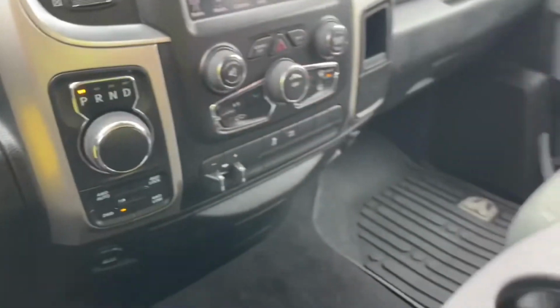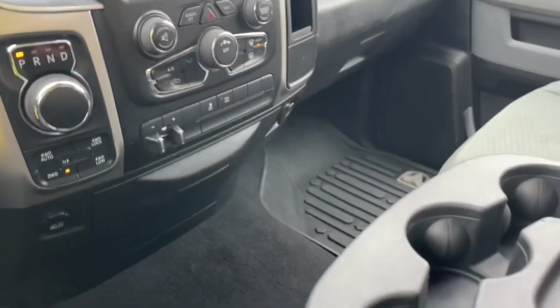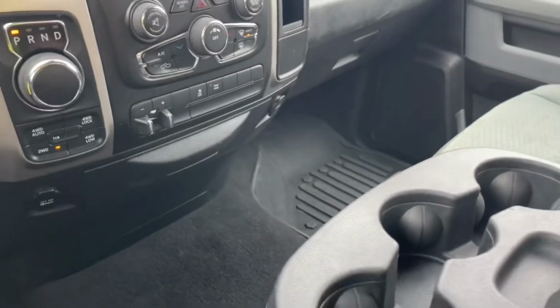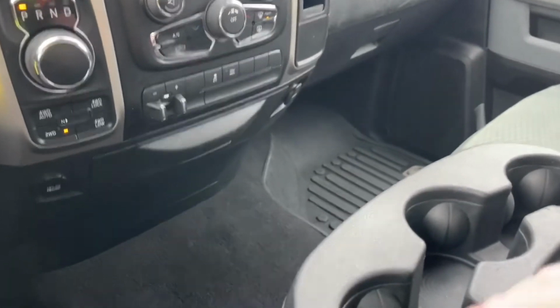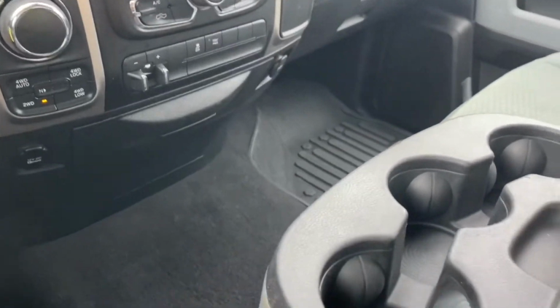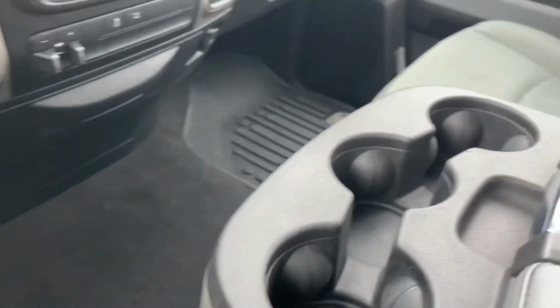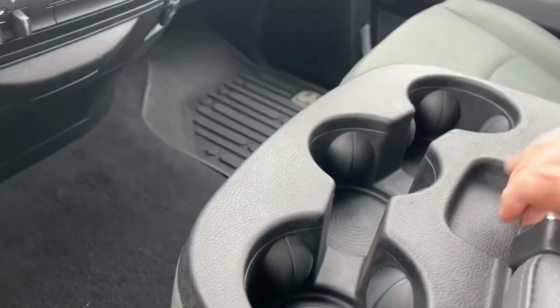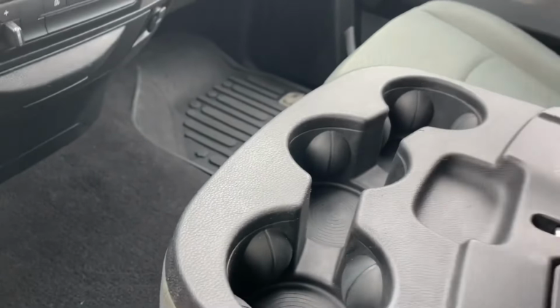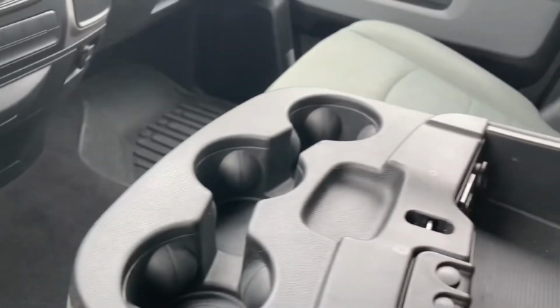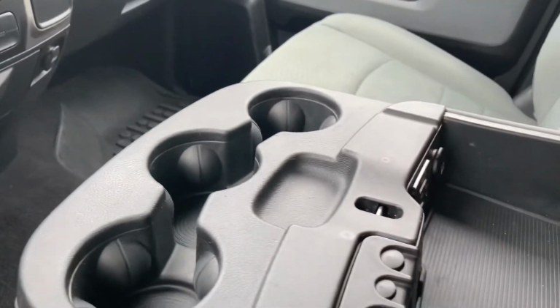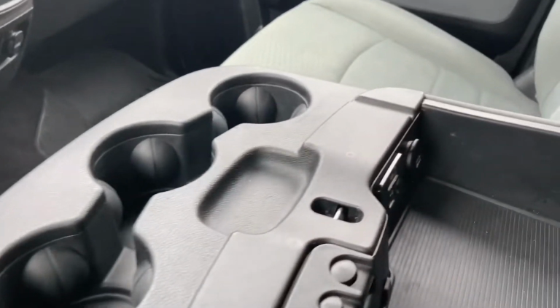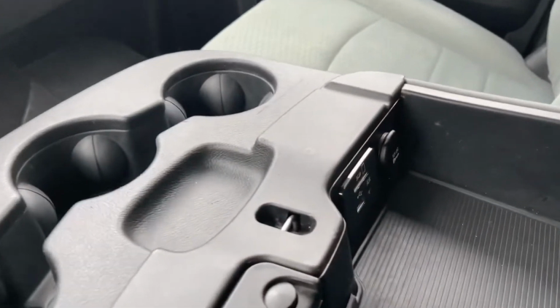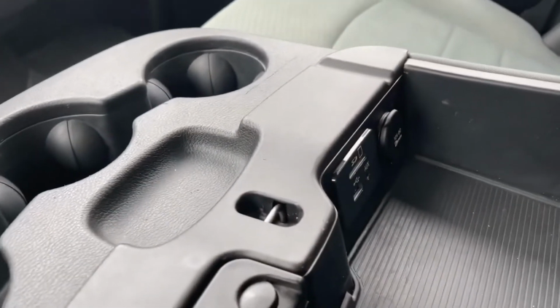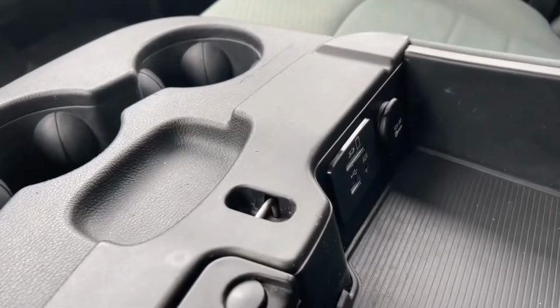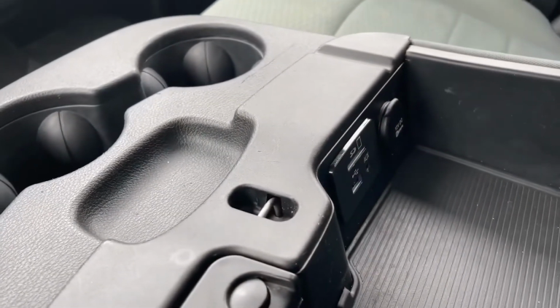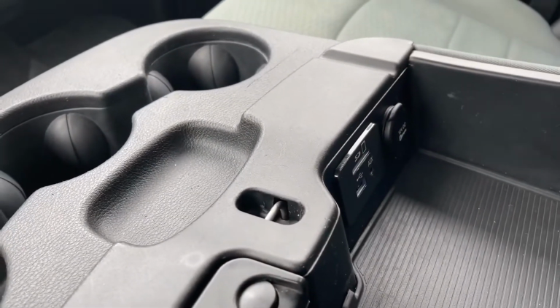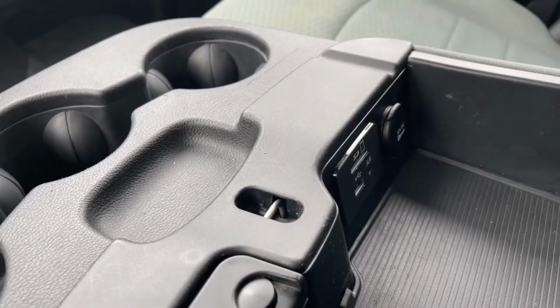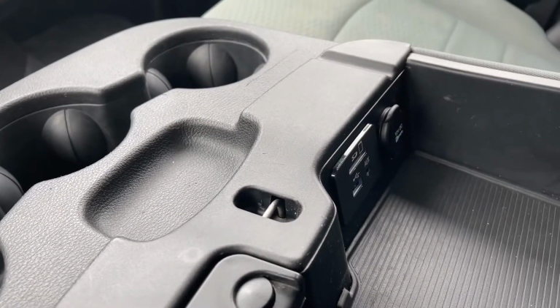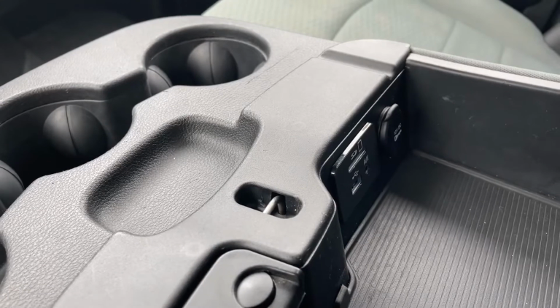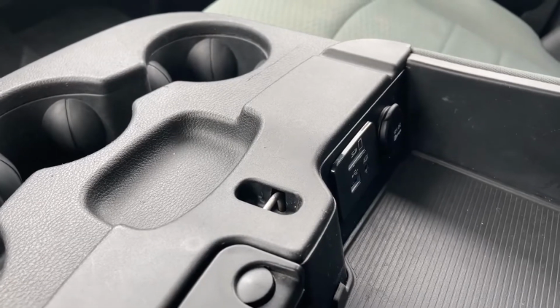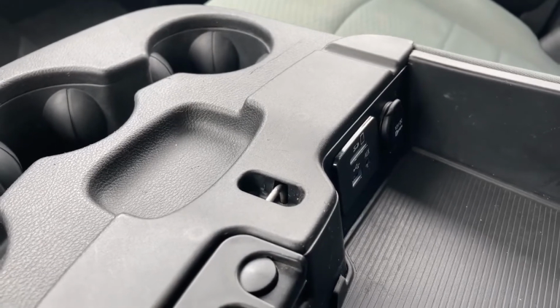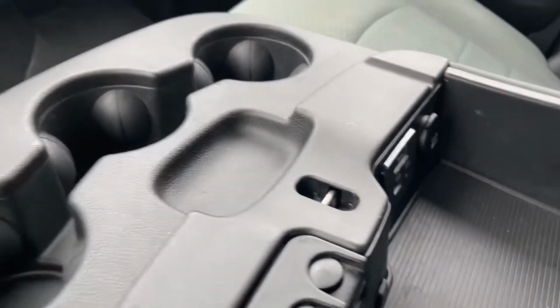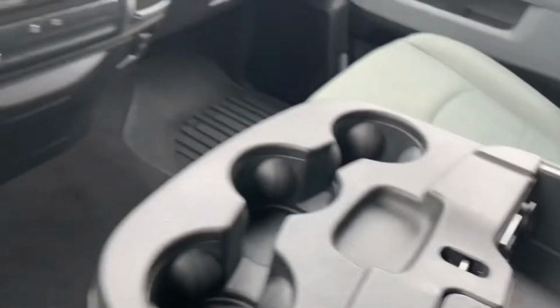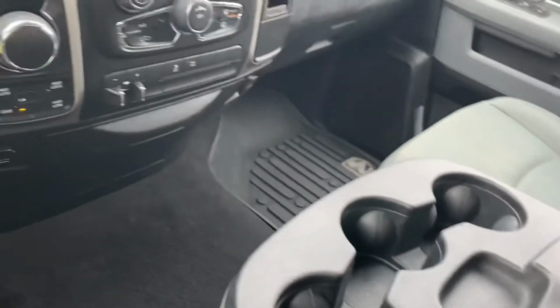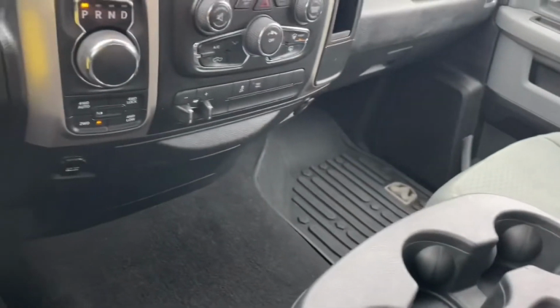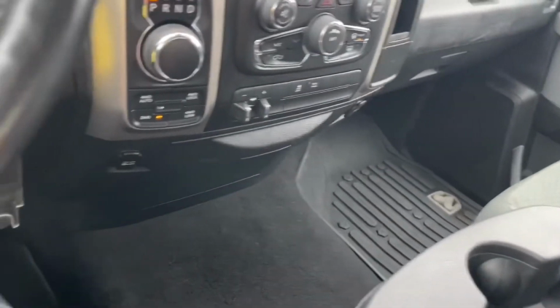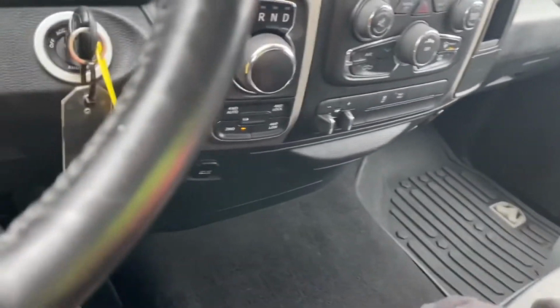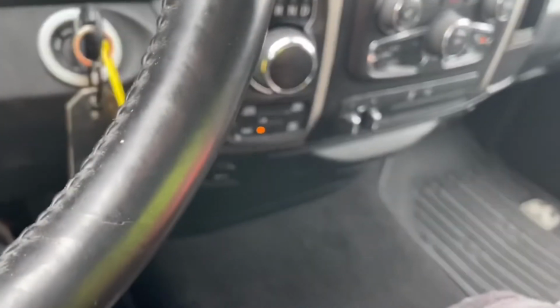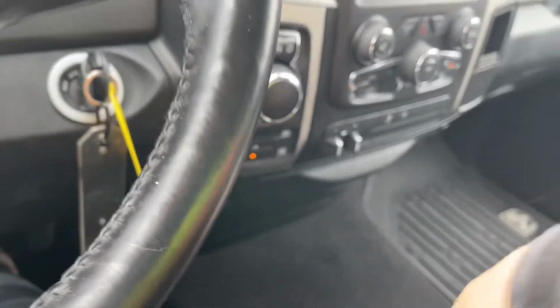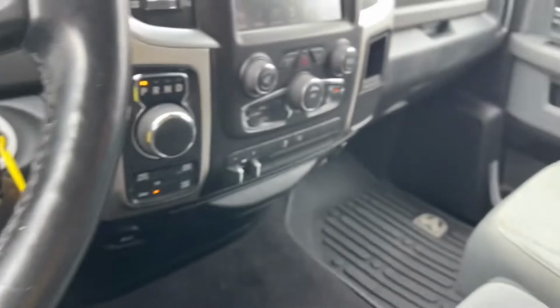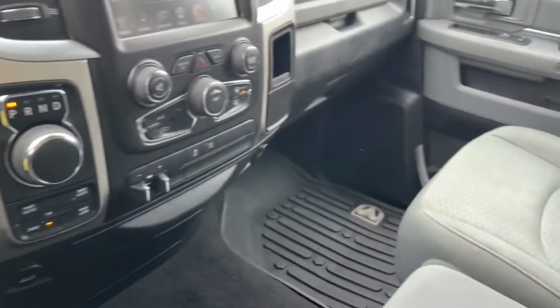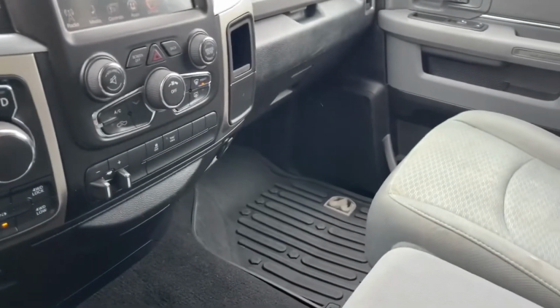In the center are cup holders. You've also got an armrest — you can open that up. You have your 12 volt, SD card, auxiliary line in, and USB. This is navigation ready, so you would need the SD card for that.